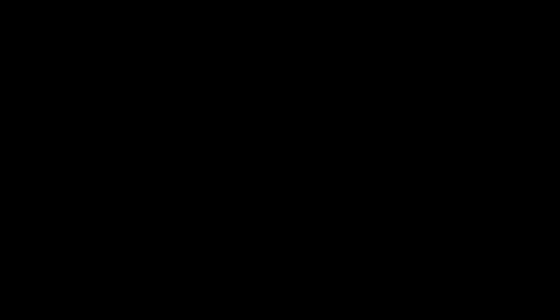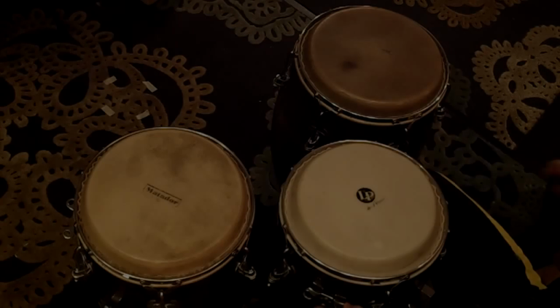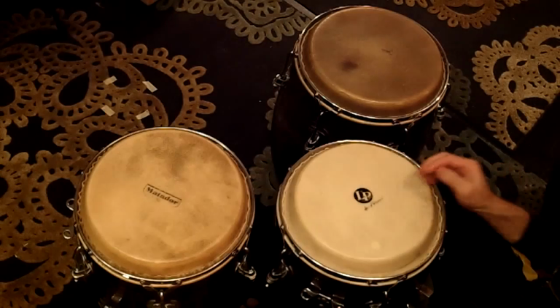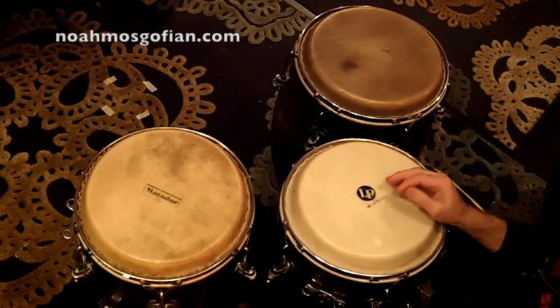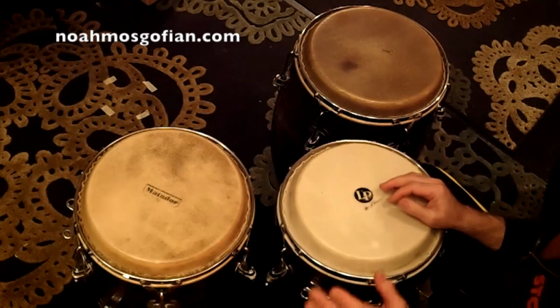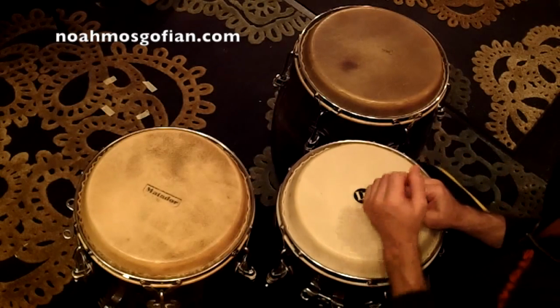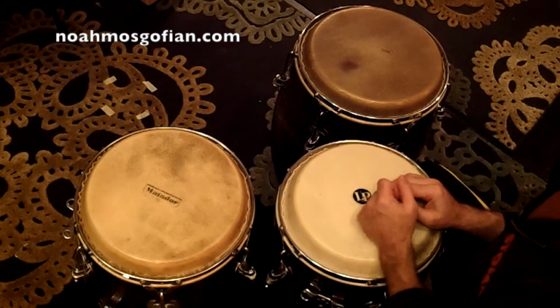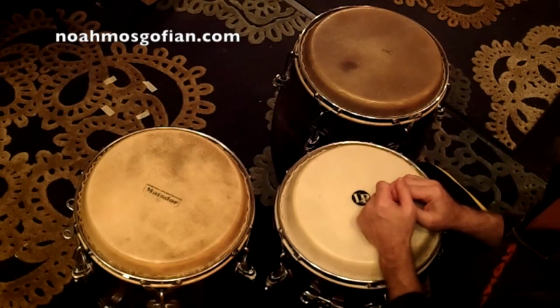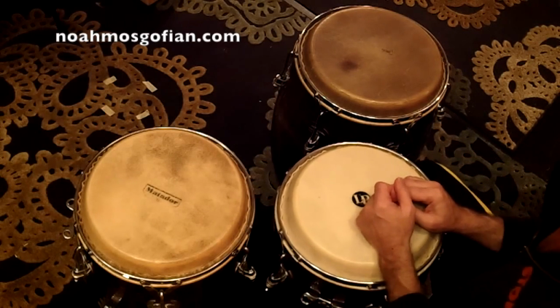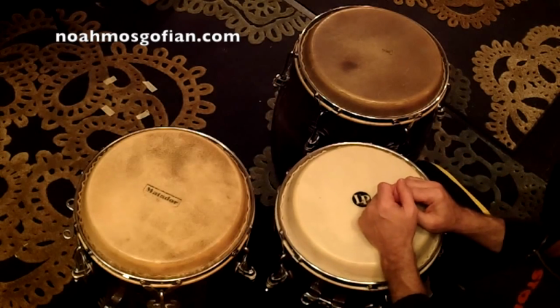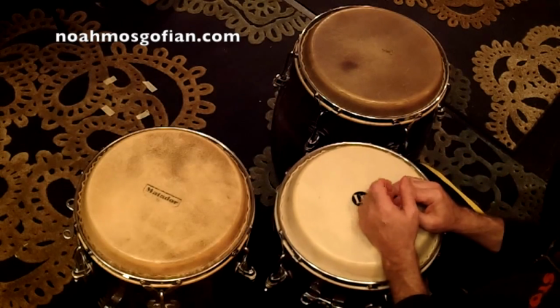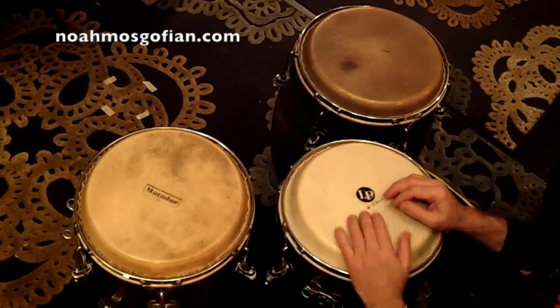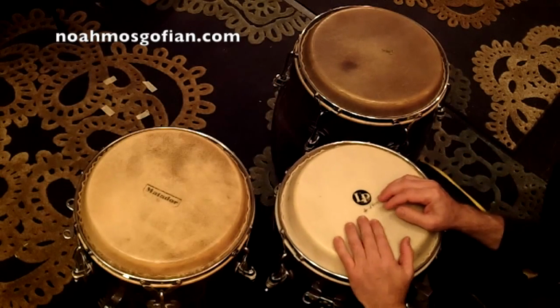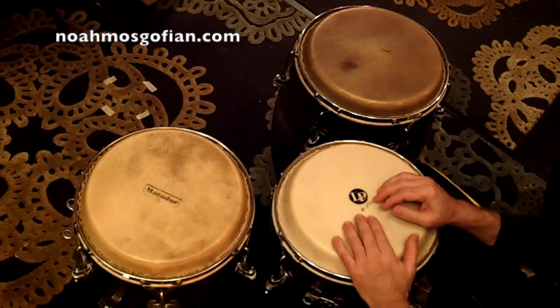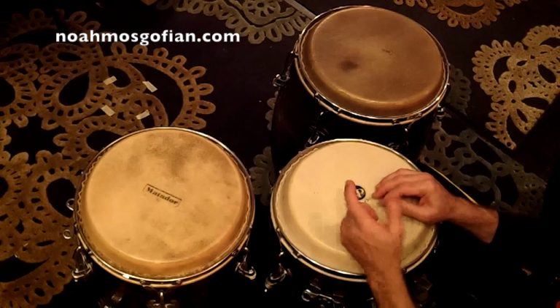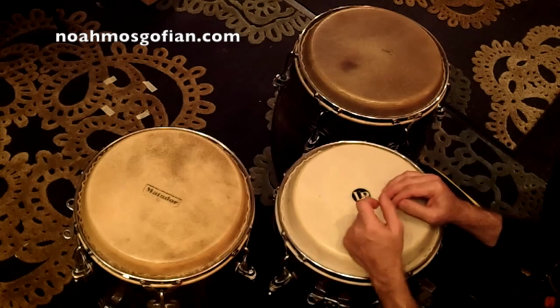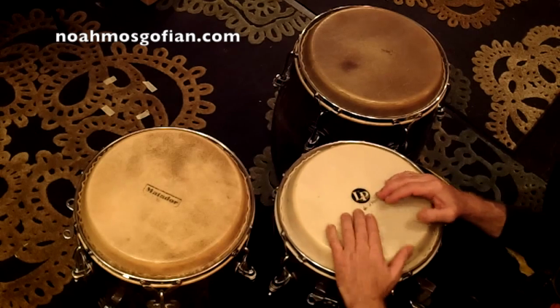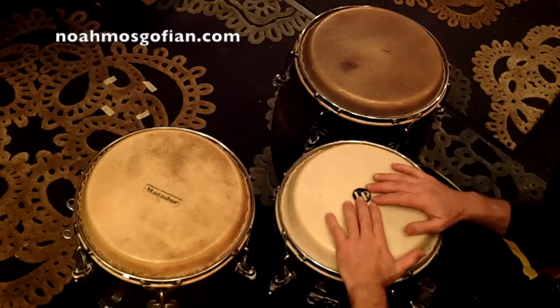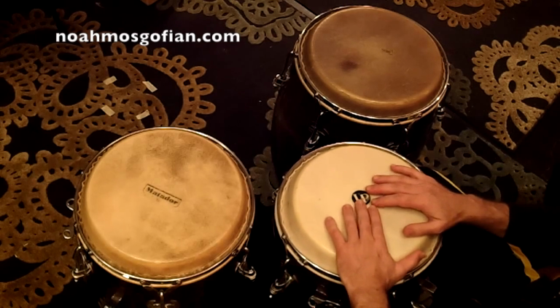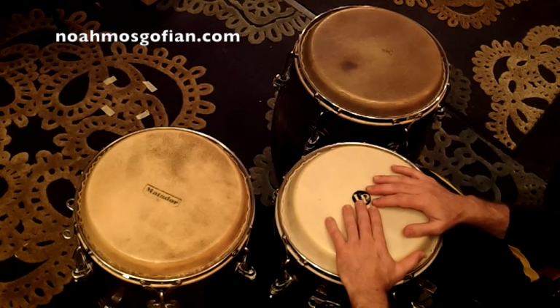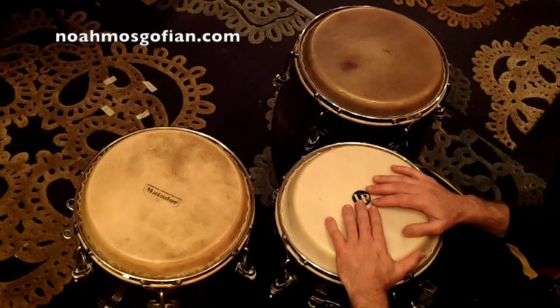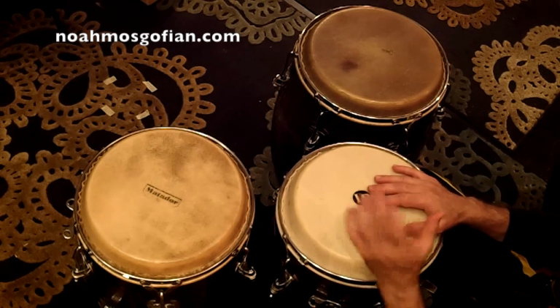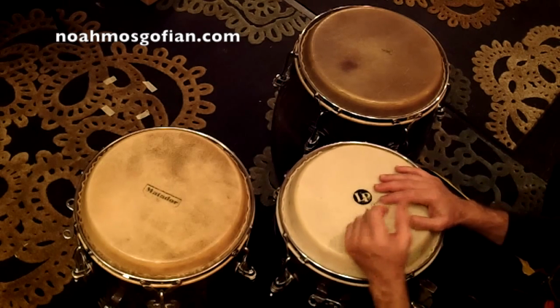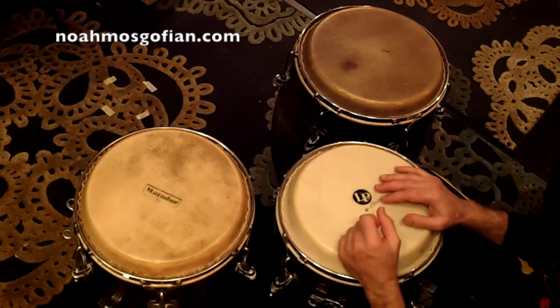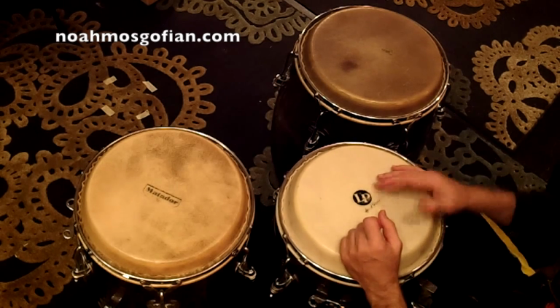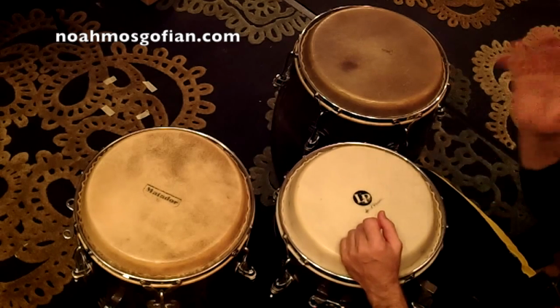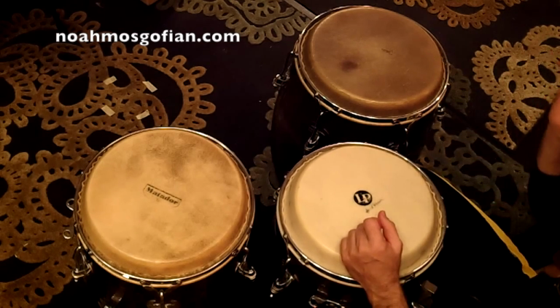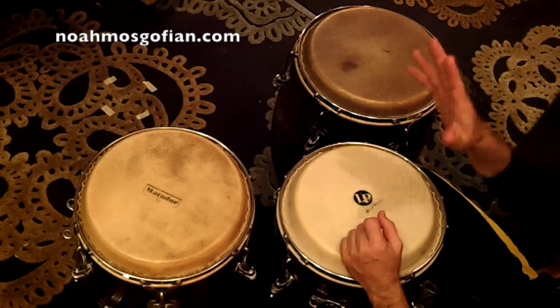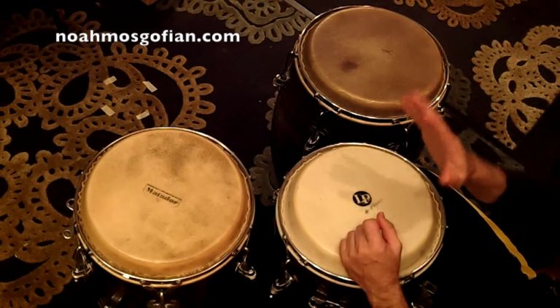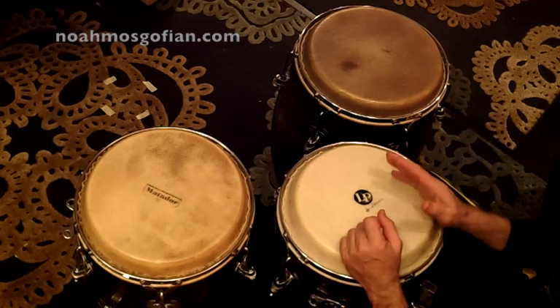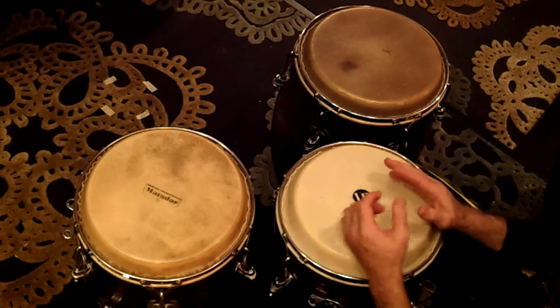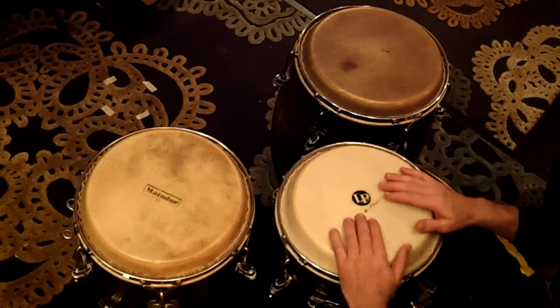Here's a breakdown of the paradiddle diddle exercise for congas. You start with a paradiddle diddle, but I'm inverting it so the second slap is the downbeat.